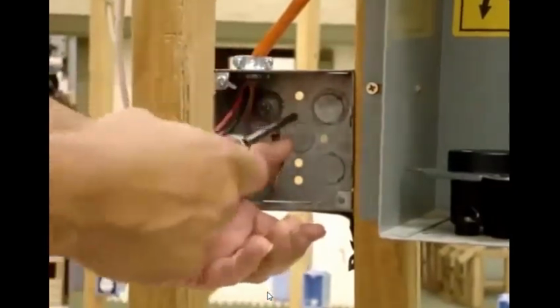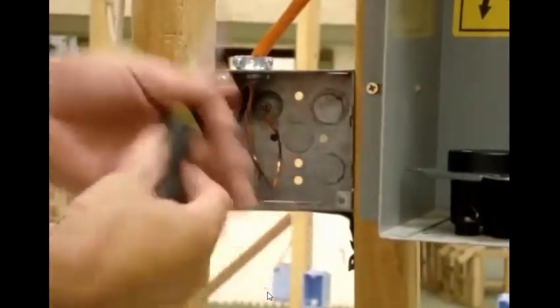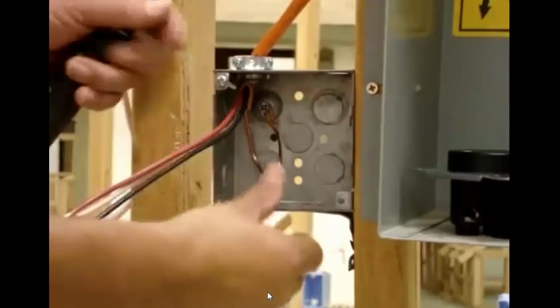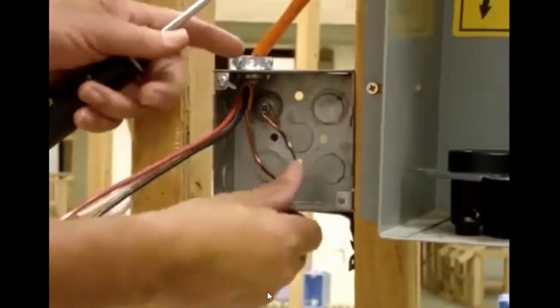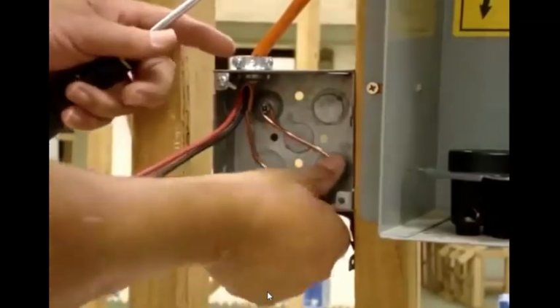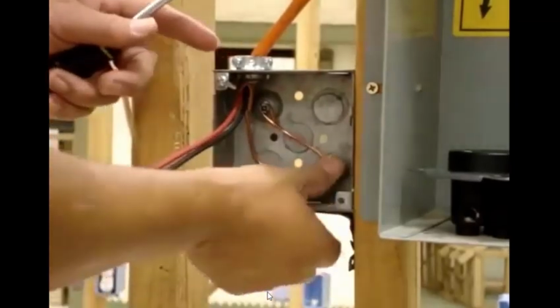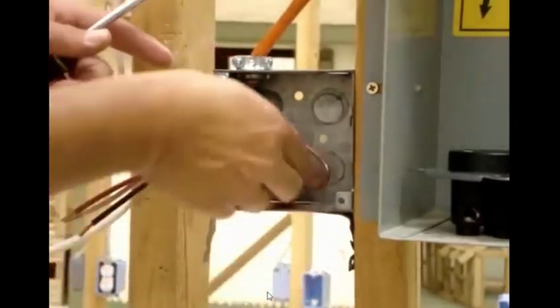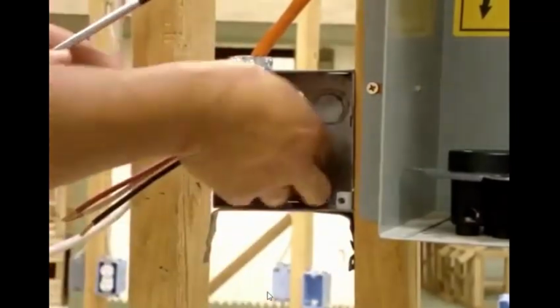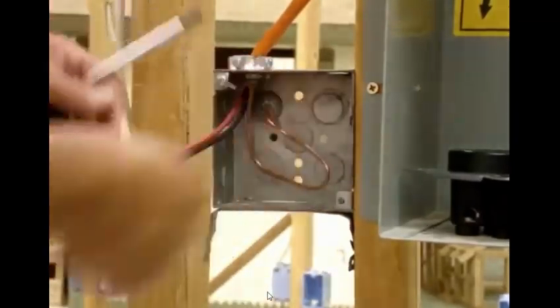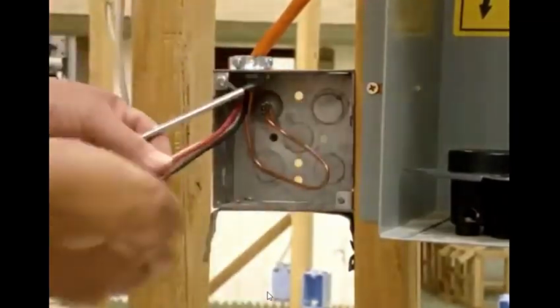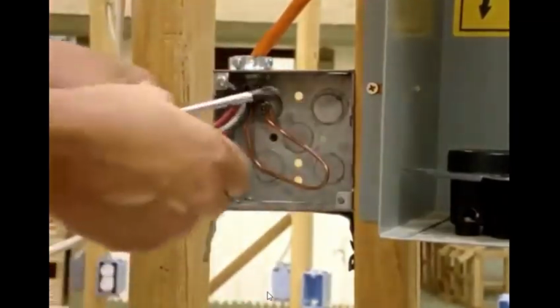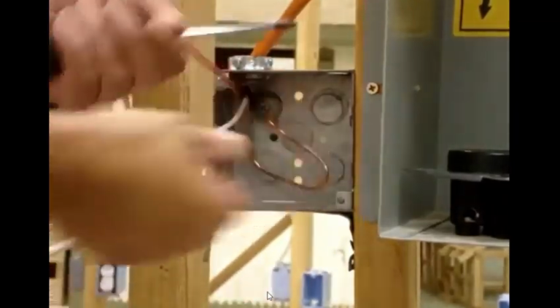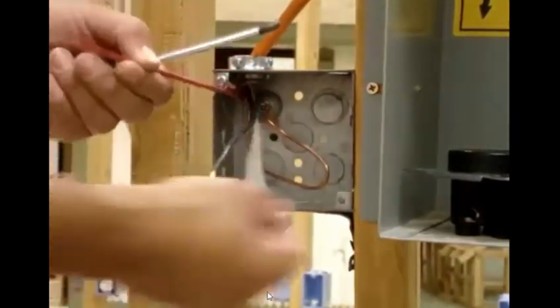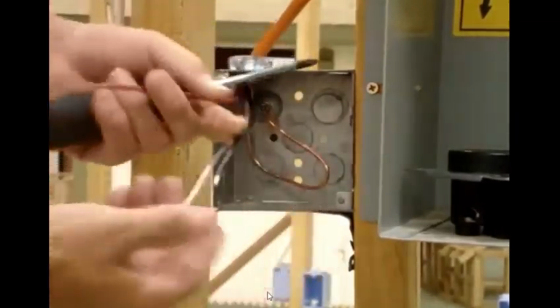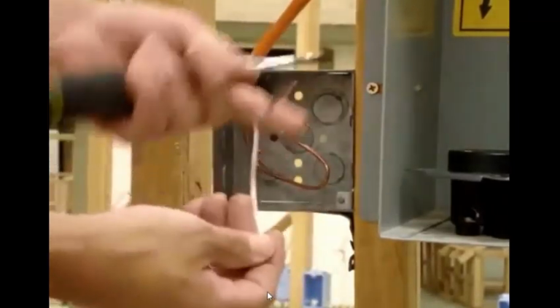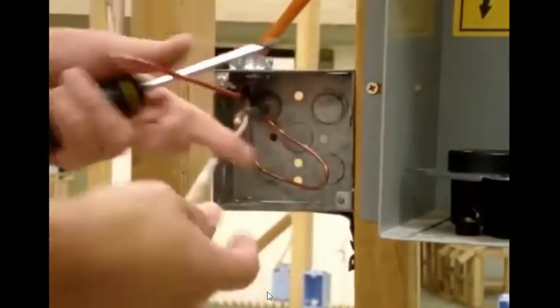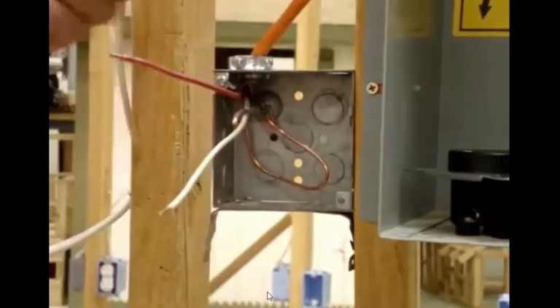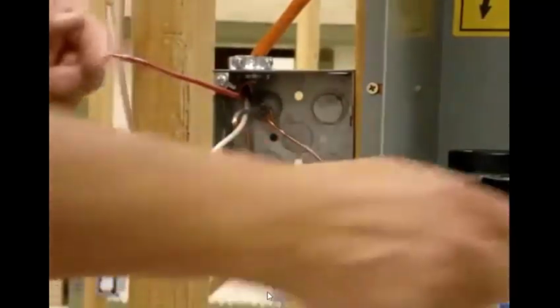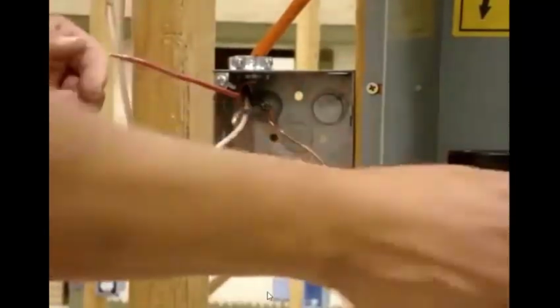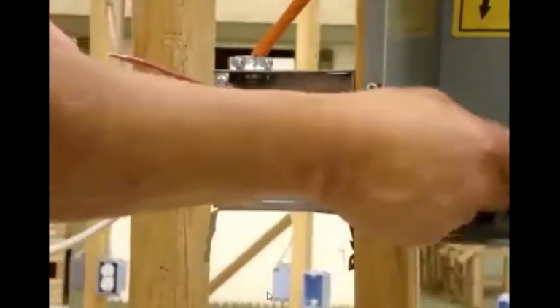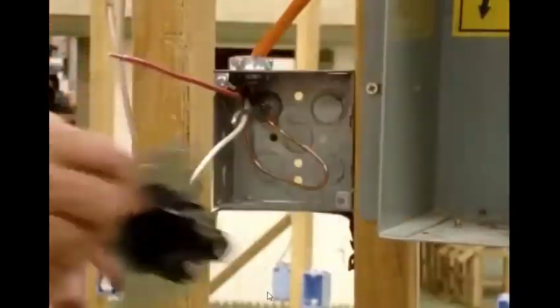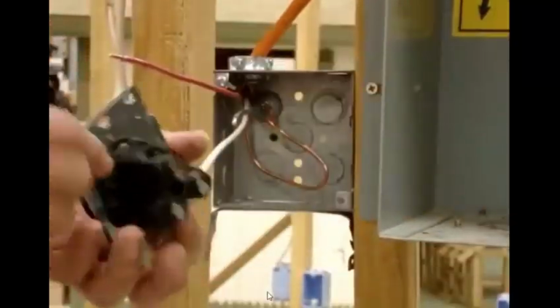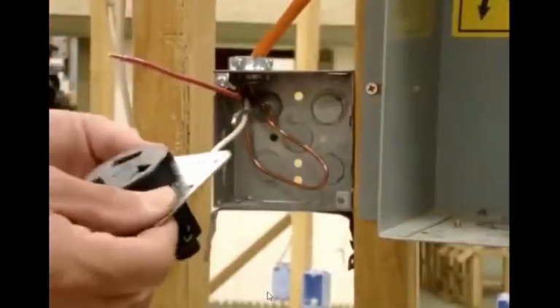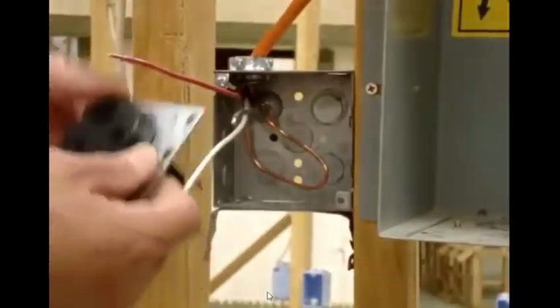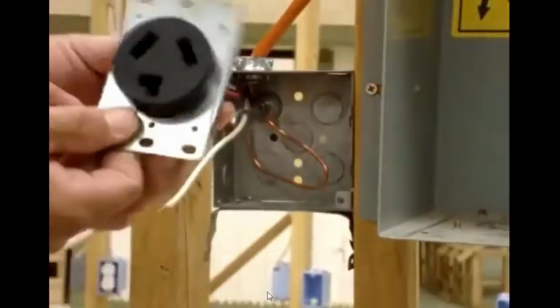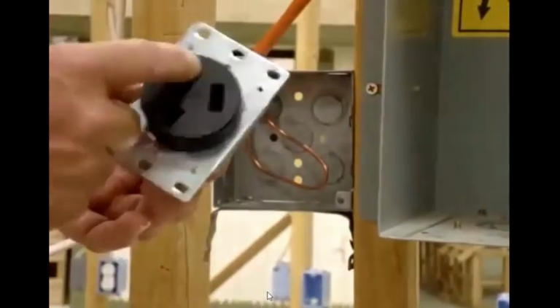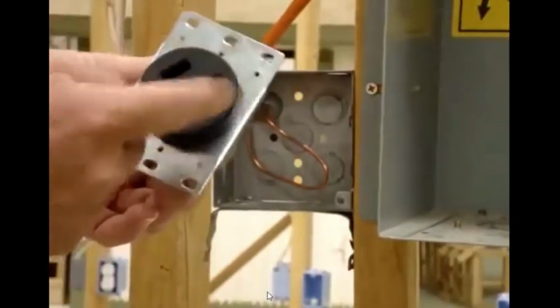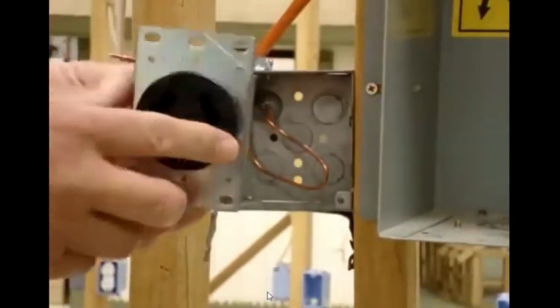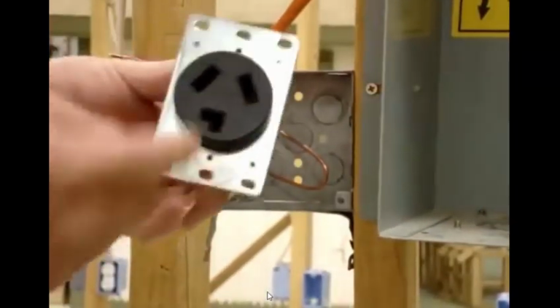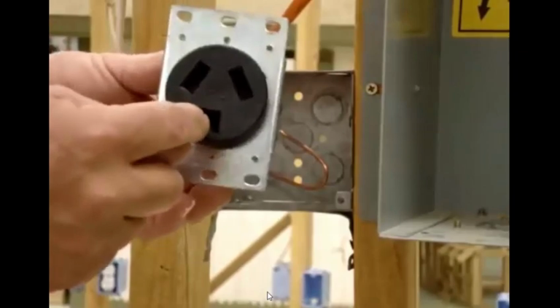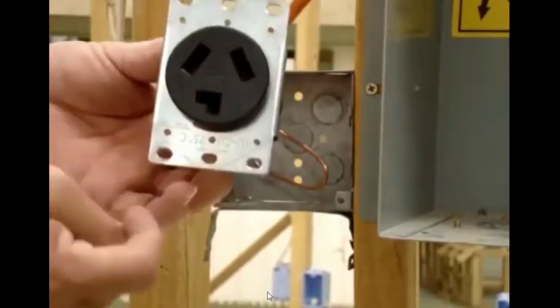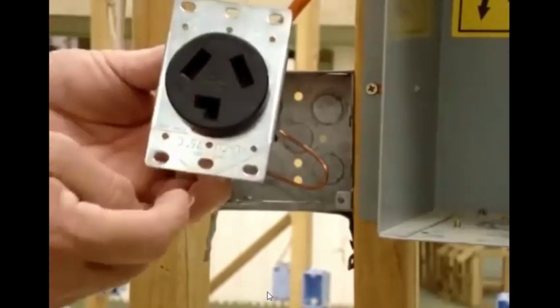Once it's hooked up, we bury it and we start hooking up the rest of them. First thing I like to do is hook up my neutral. Where does my neutral go? Down here.